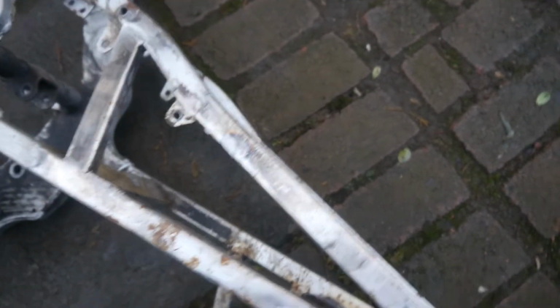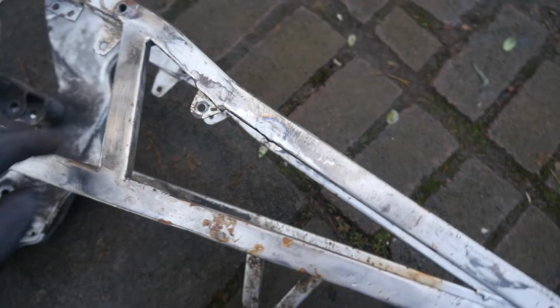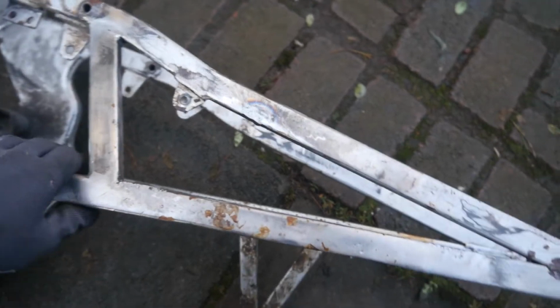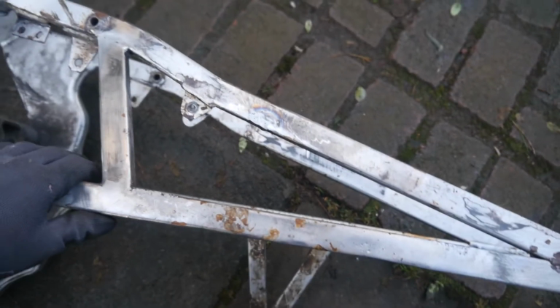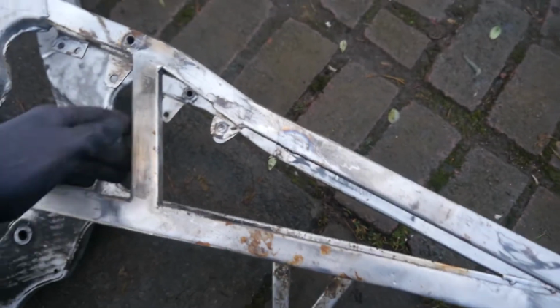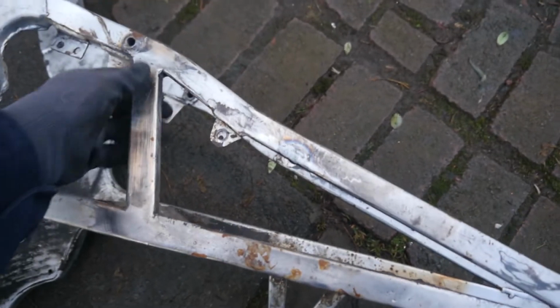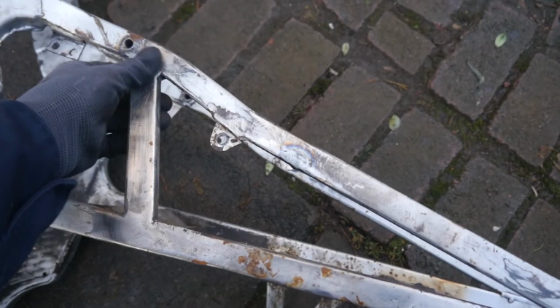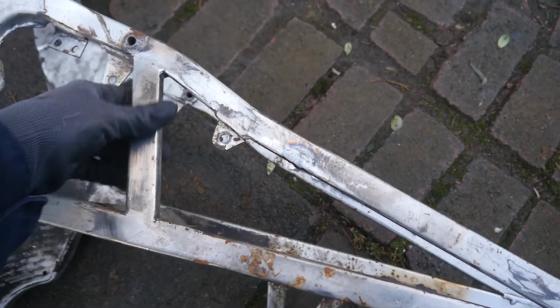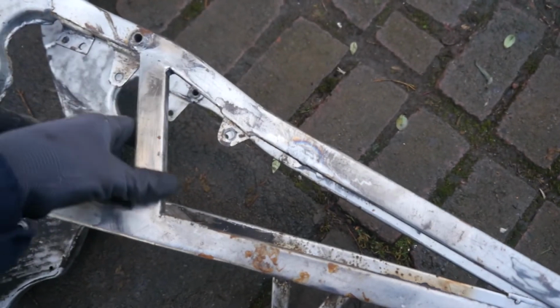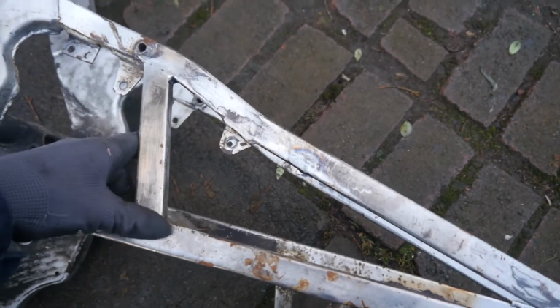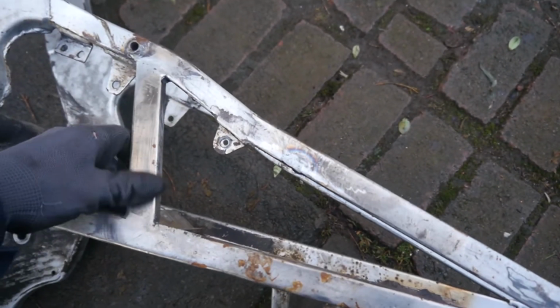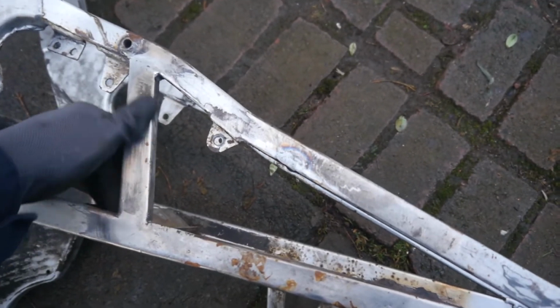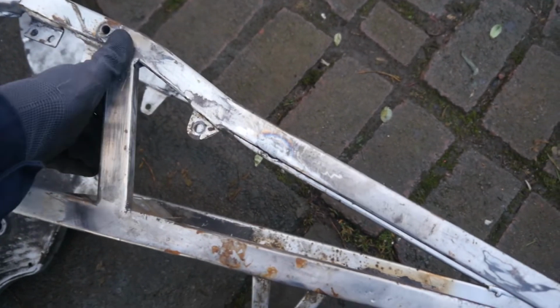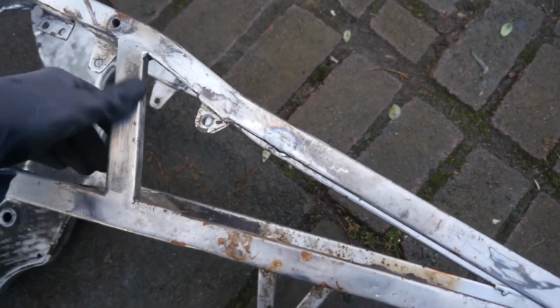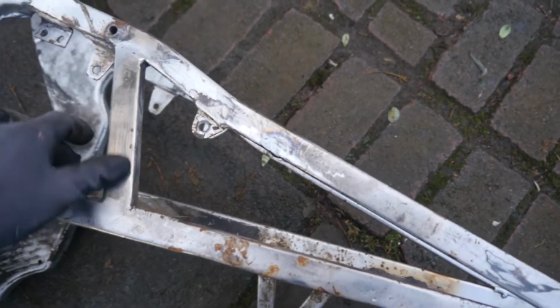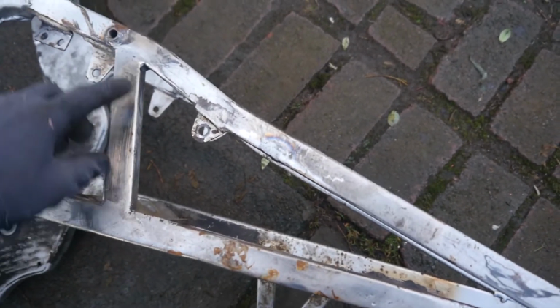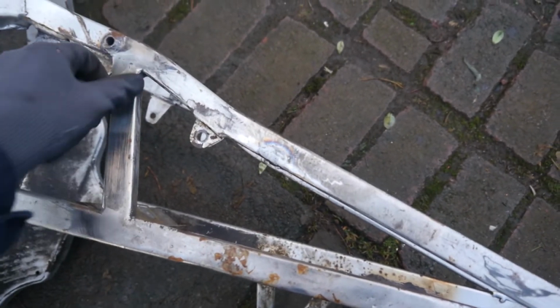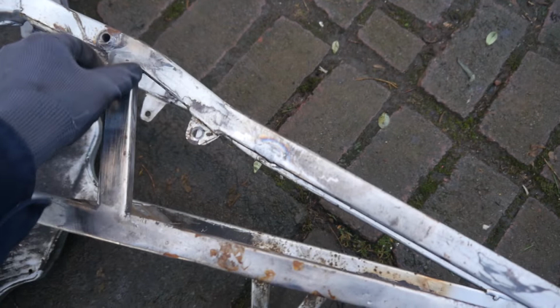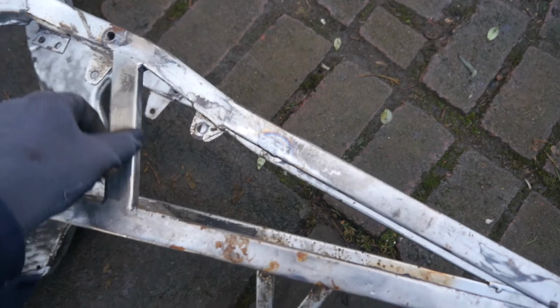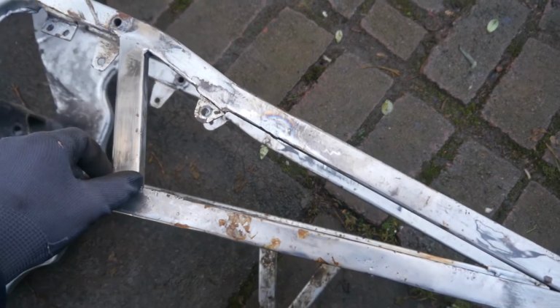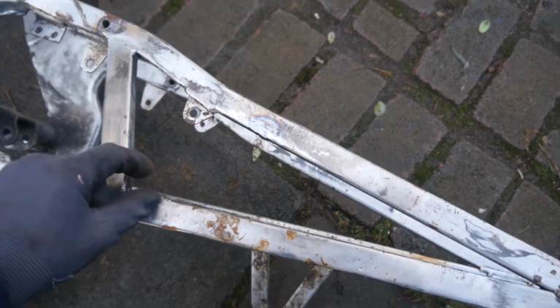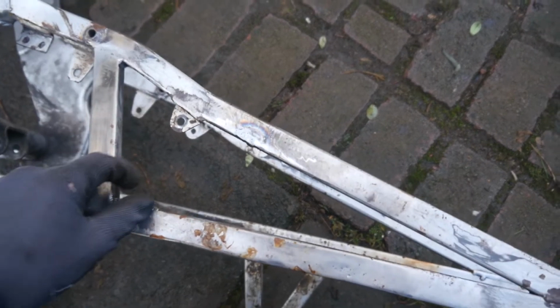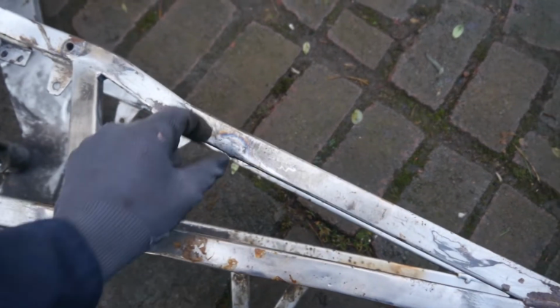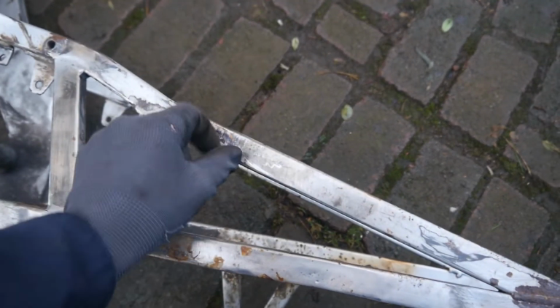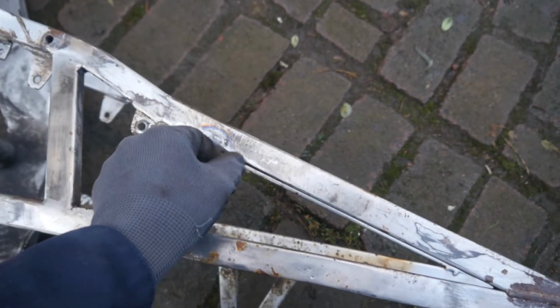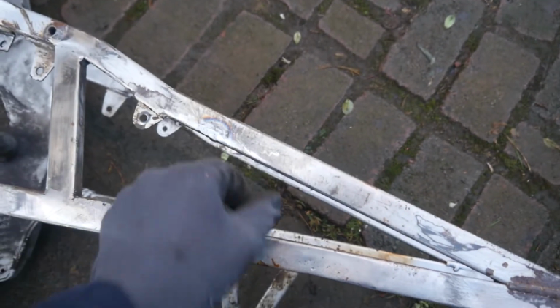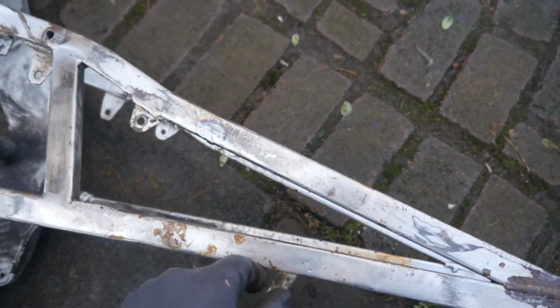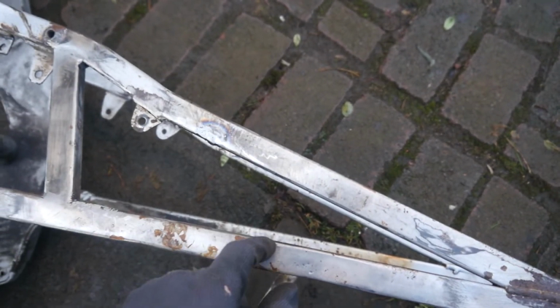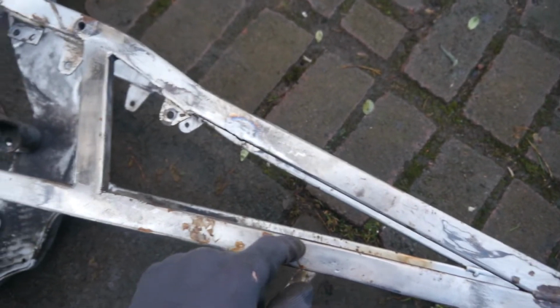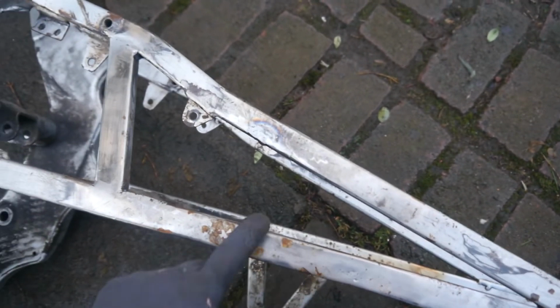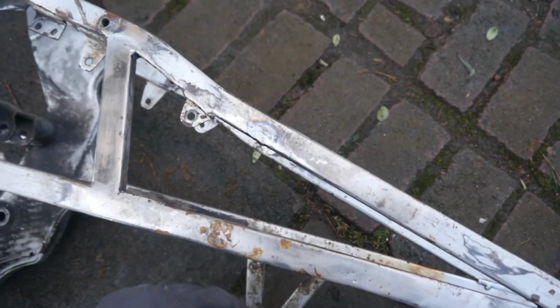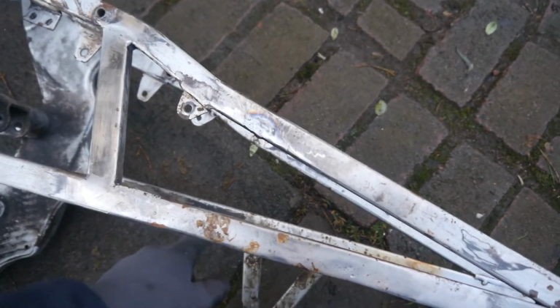The next thing is the trellising that I talked about. I've done one already just to give you an example, and I want to have a piece going here, a piece going there, and a piece going there, then replicate that on the opposite side.